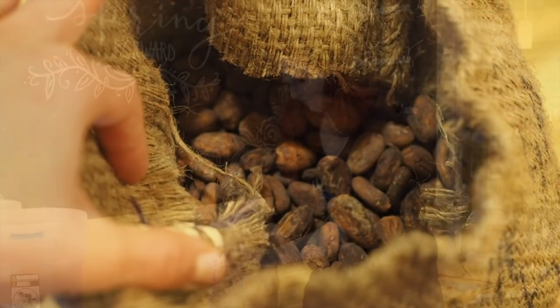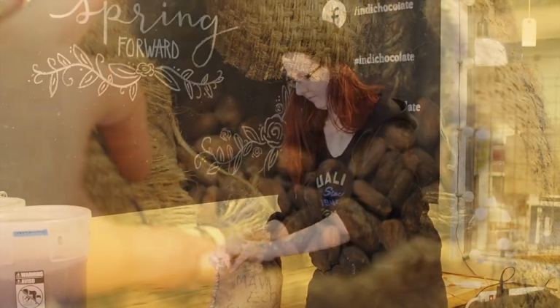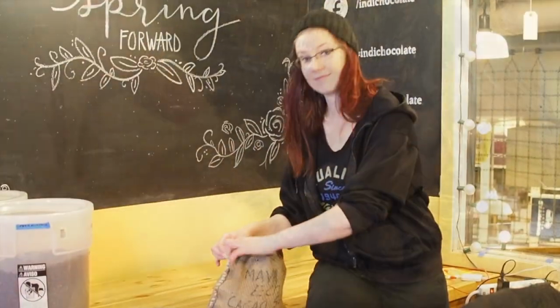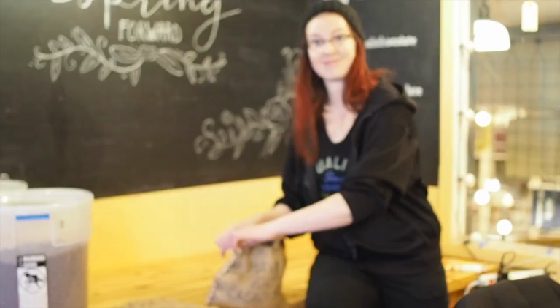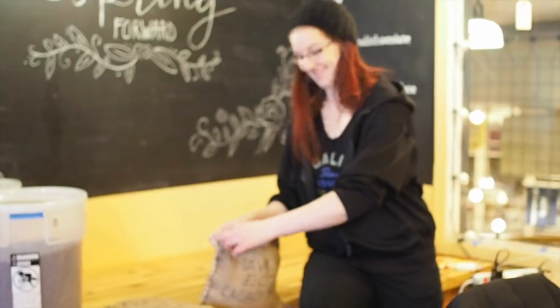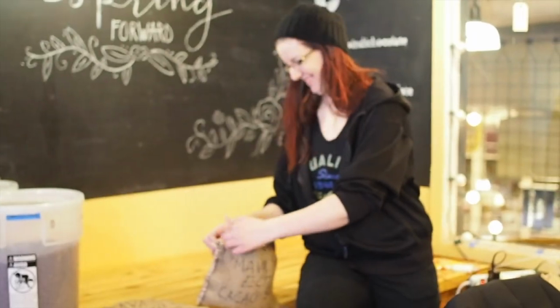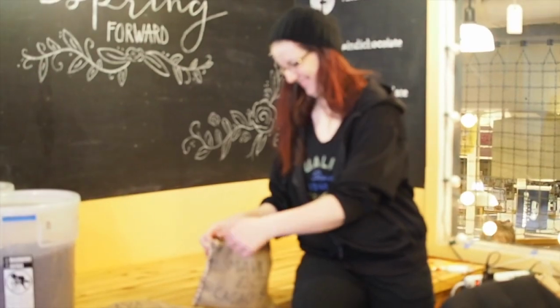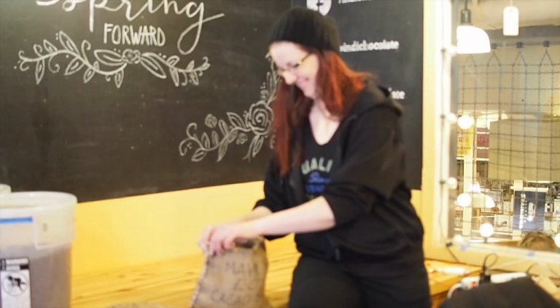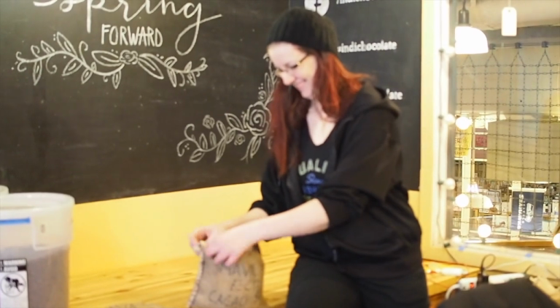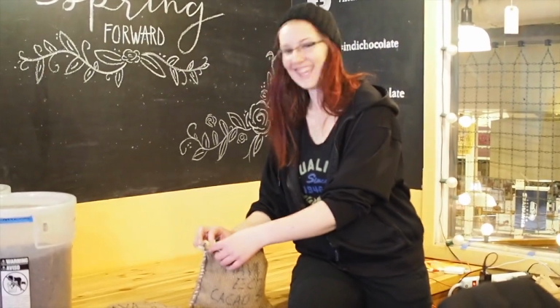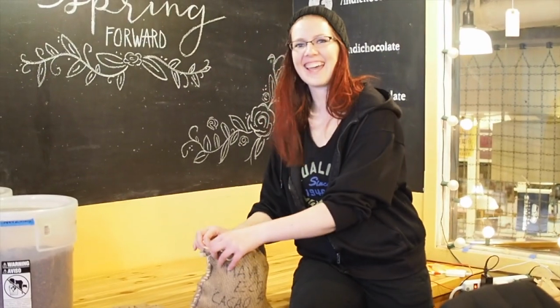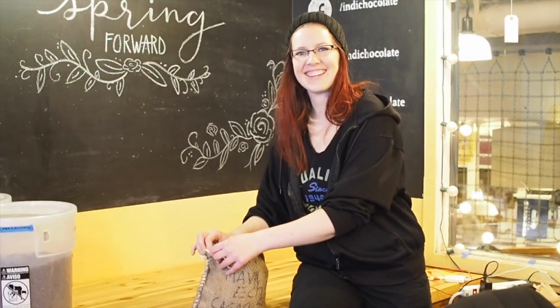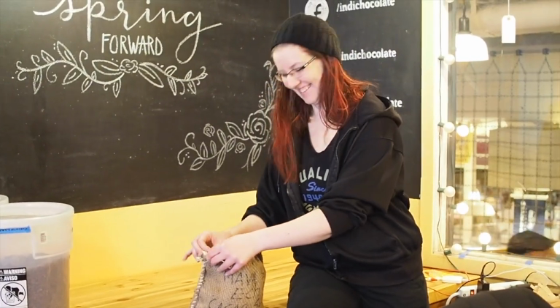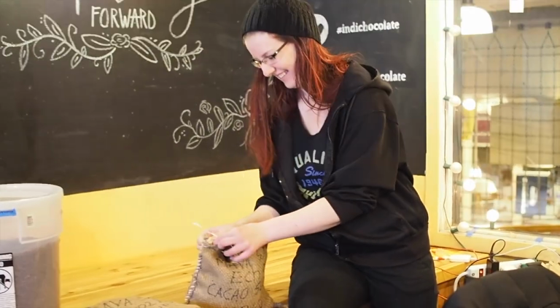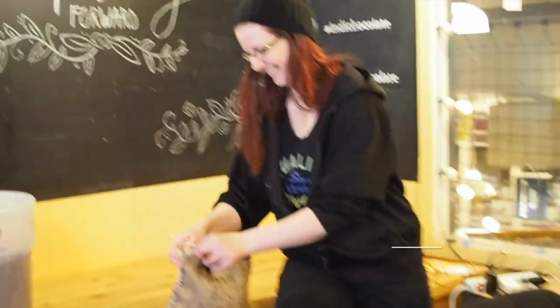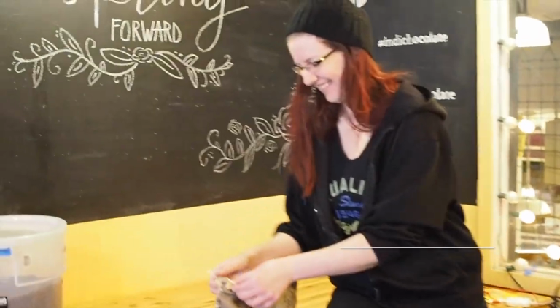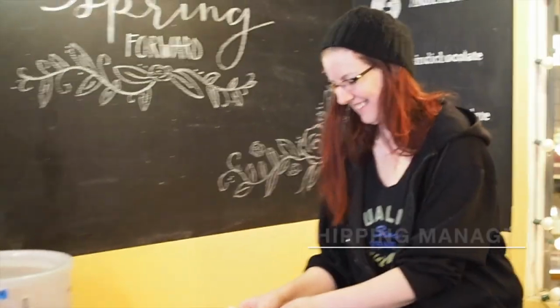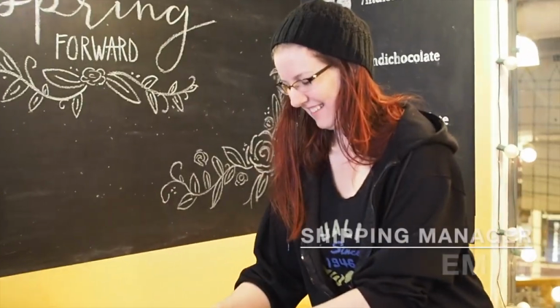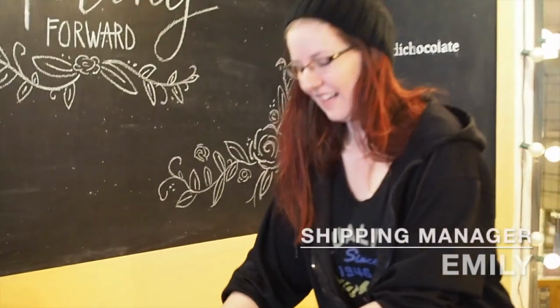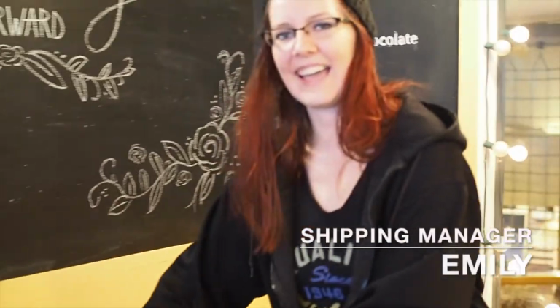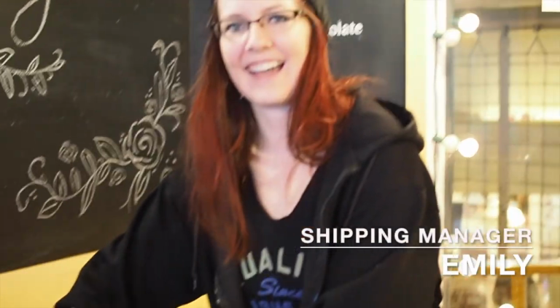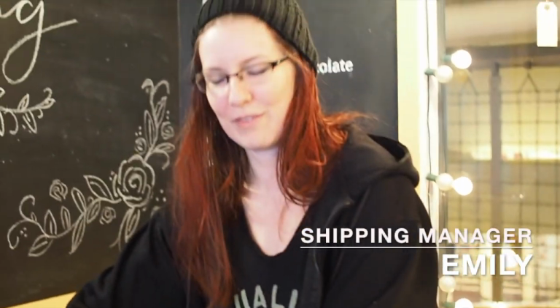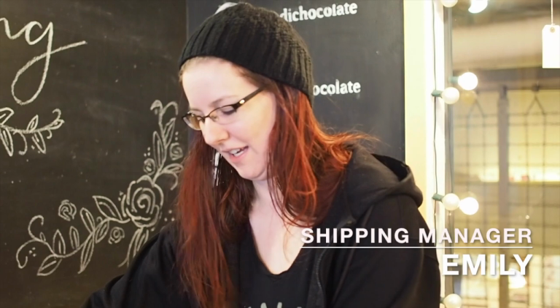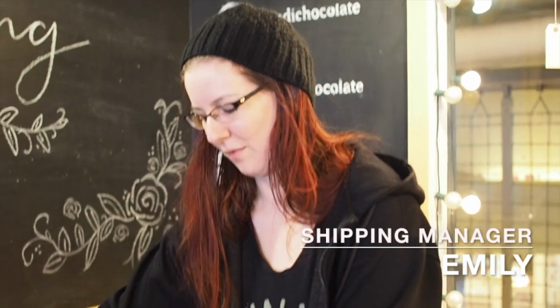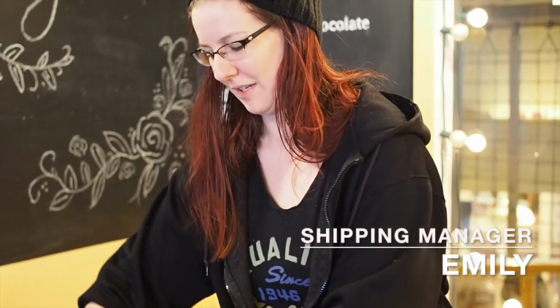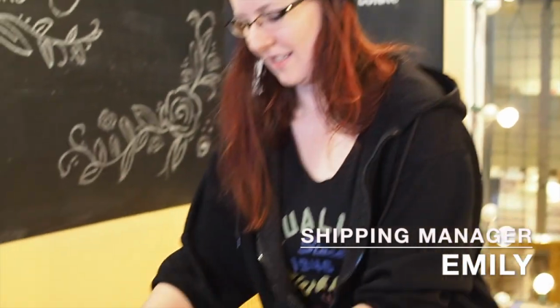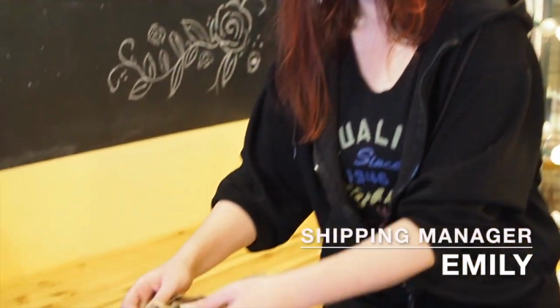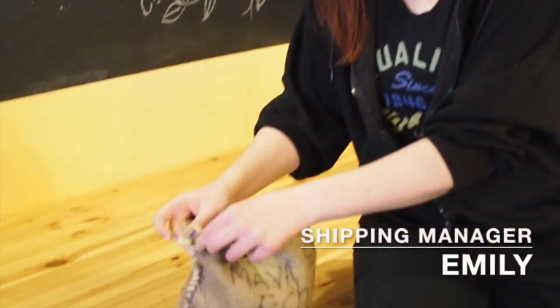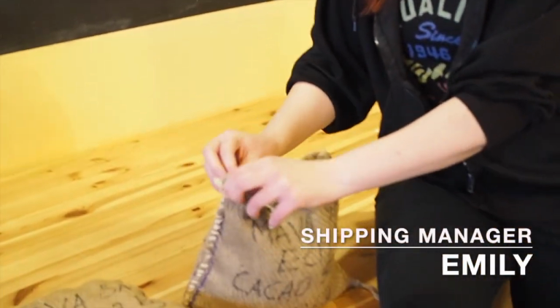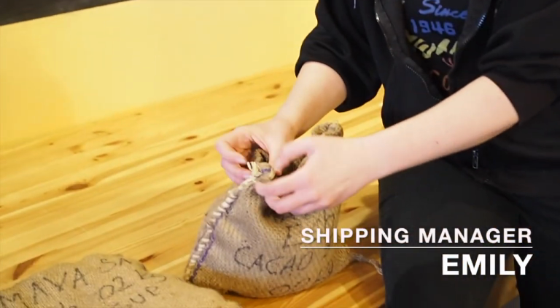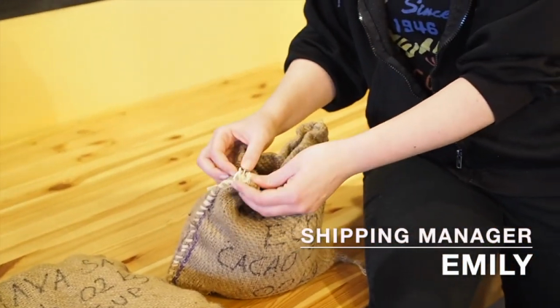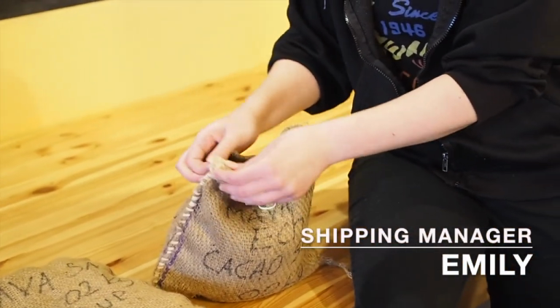We're roasting at Indie Chocolate. This is Emily. Say something to us, Emily. Hi, everyone. So what we're going to be doing today is we're going to be roasting some beans.